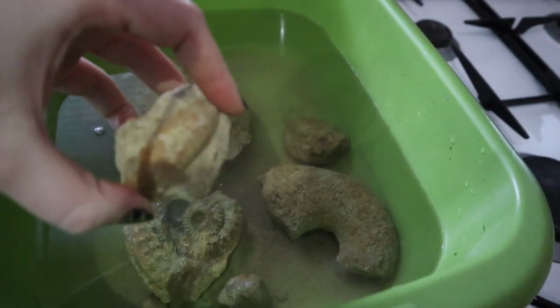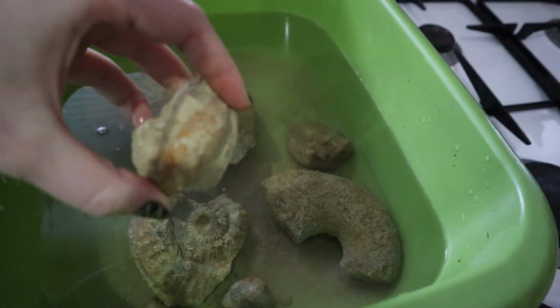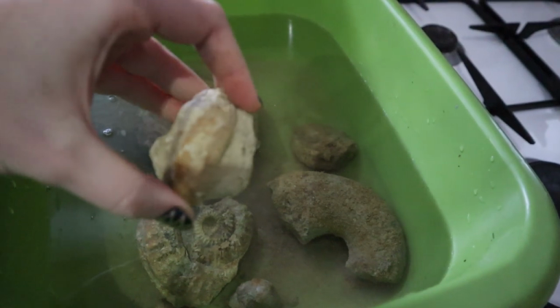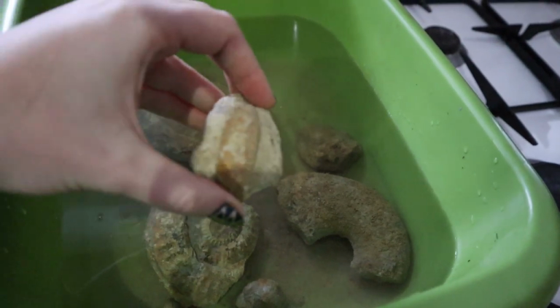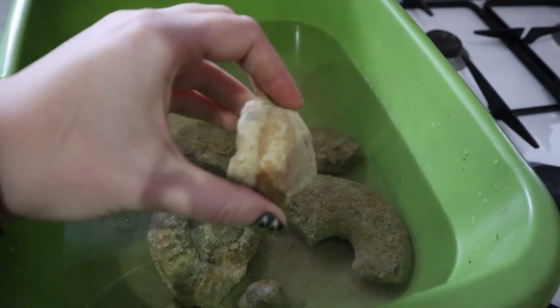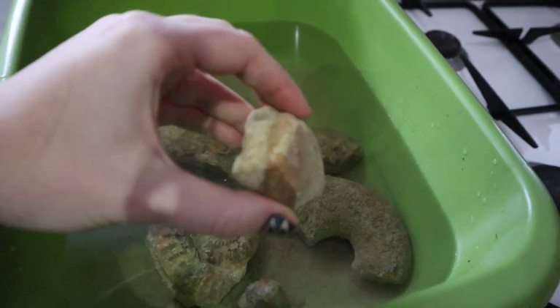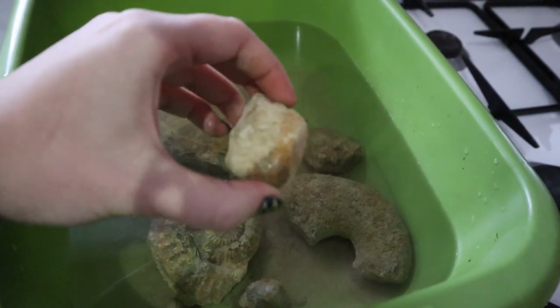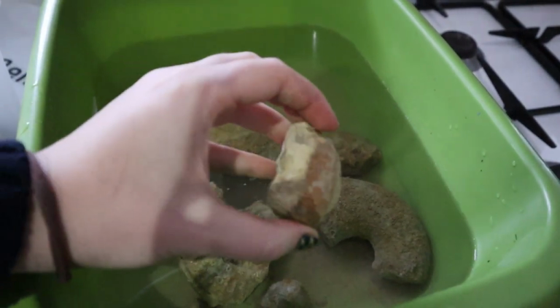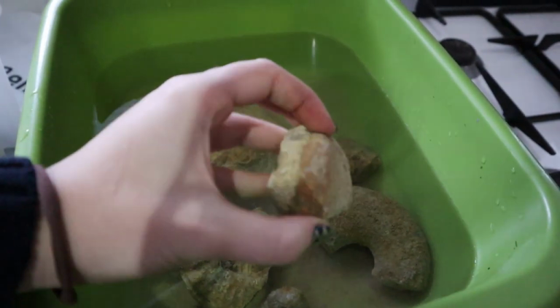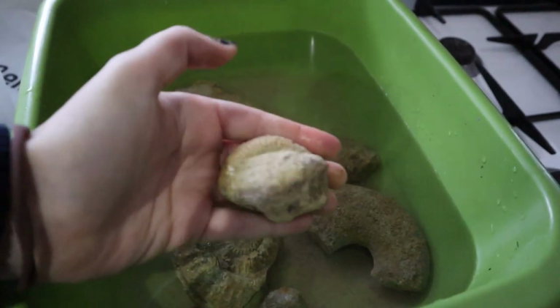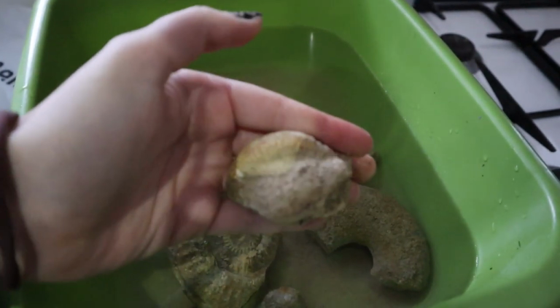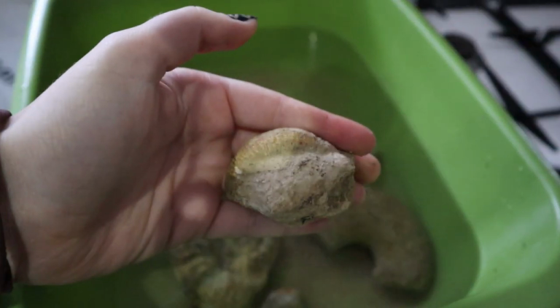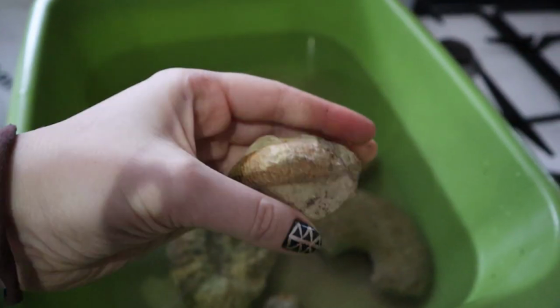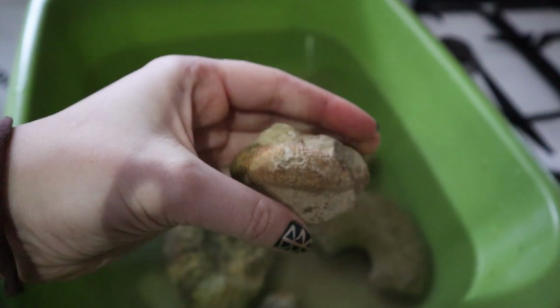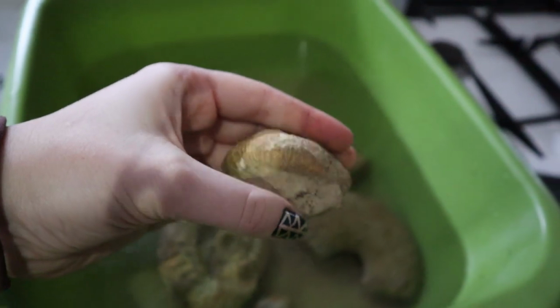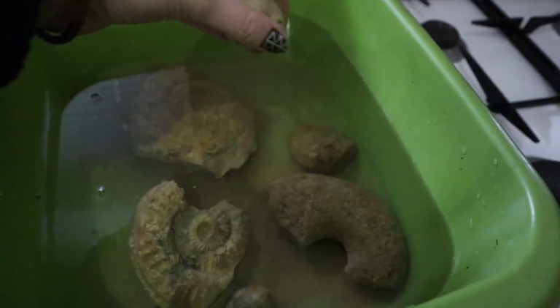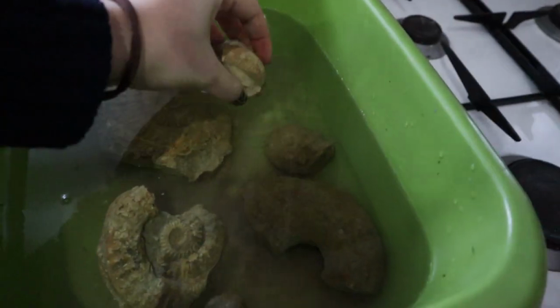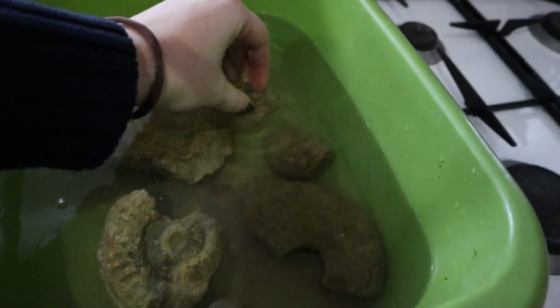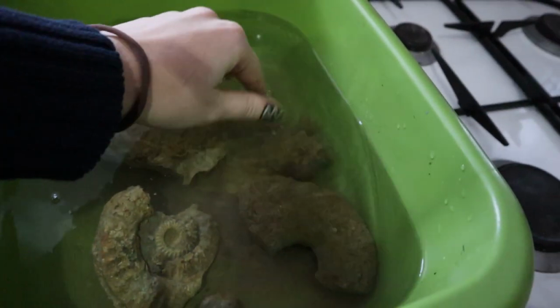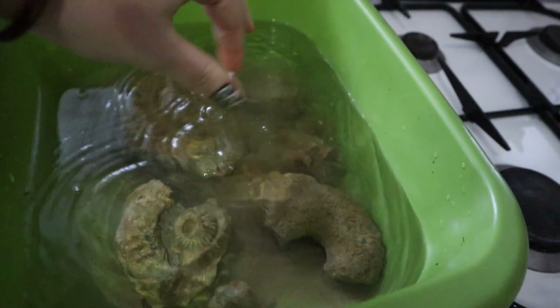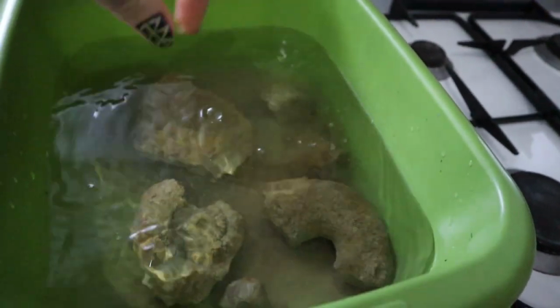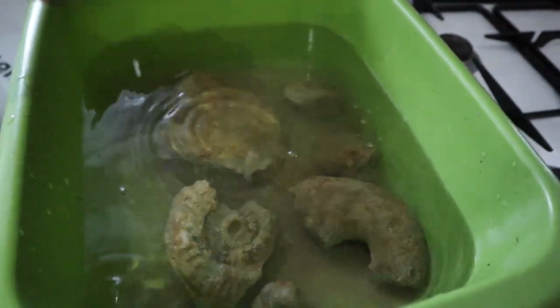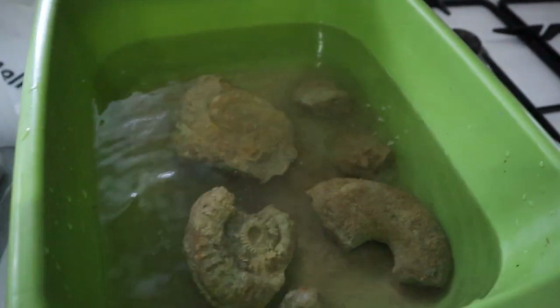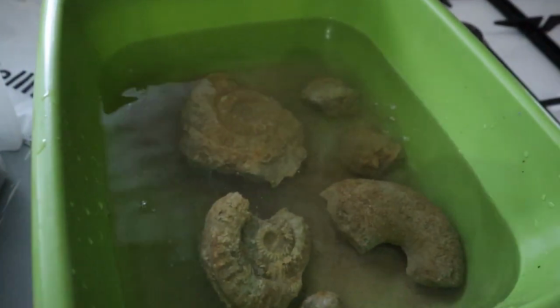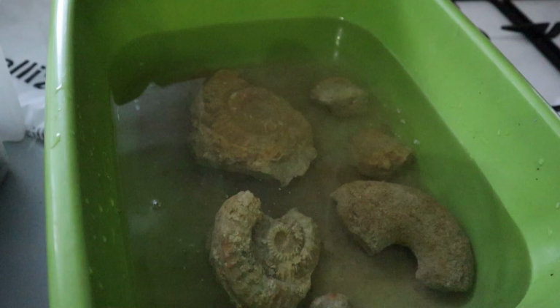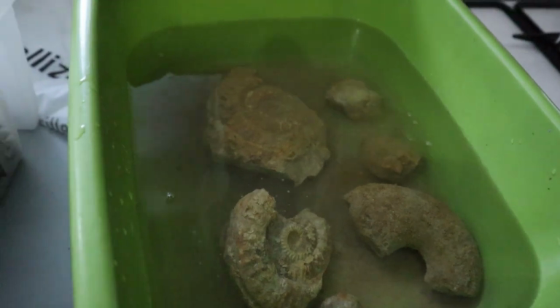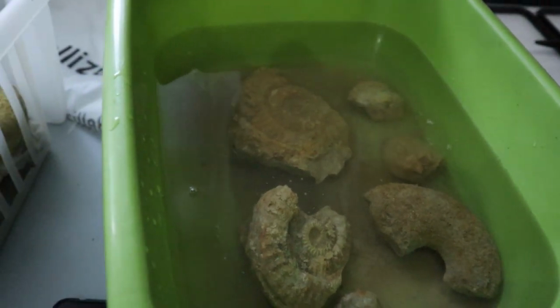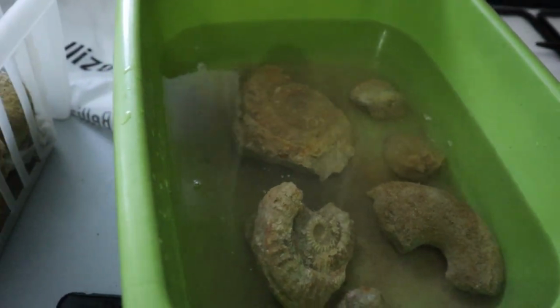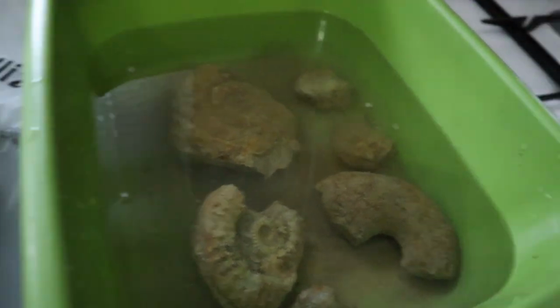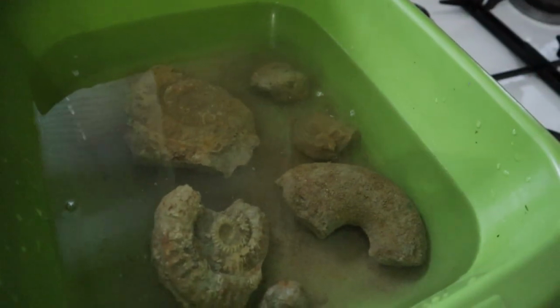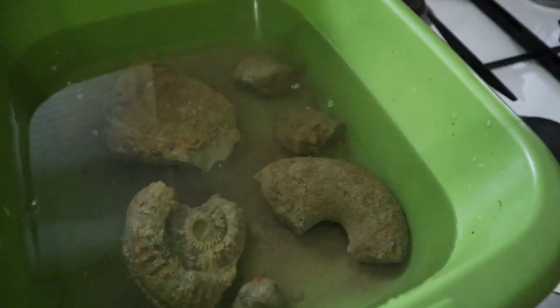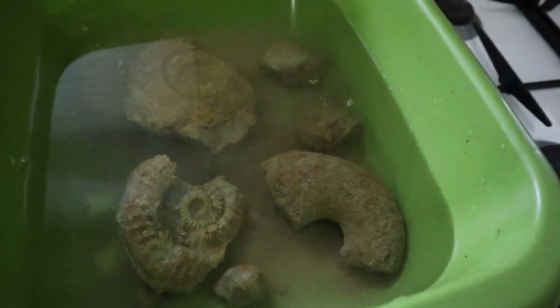This Staurodicerus is stuck in its rock currently, so I'm just going to soak it before I try and chip it out. That might not work but it's worth a shot trying to get it out.